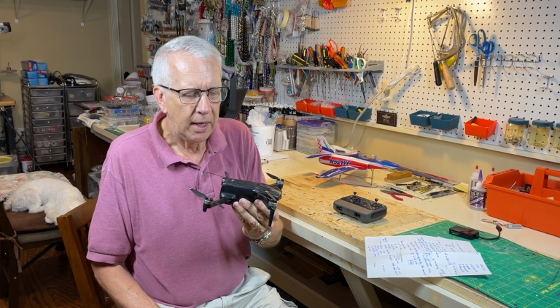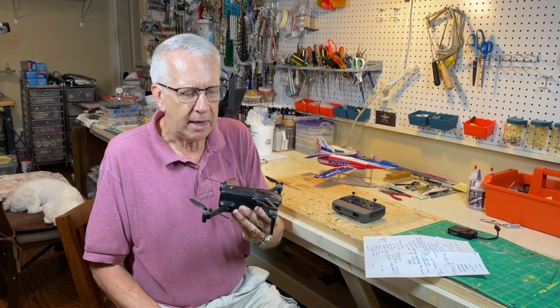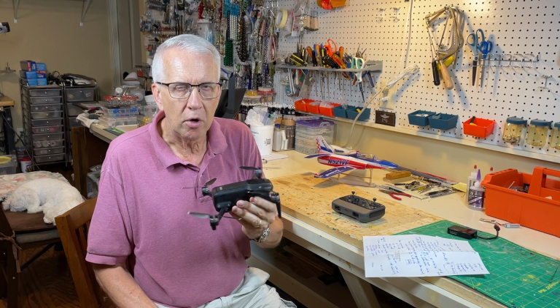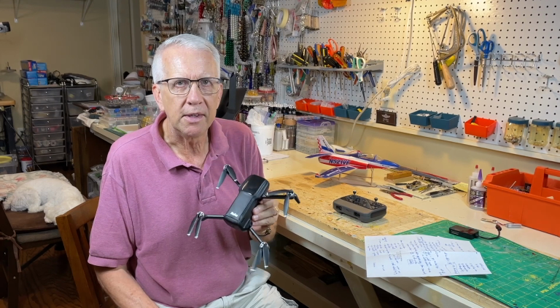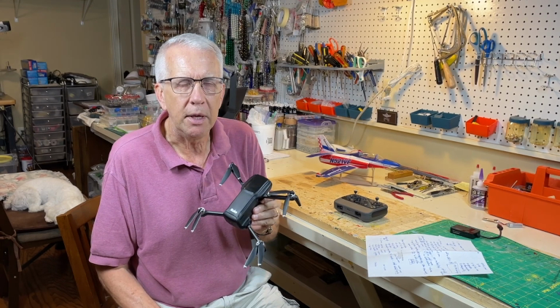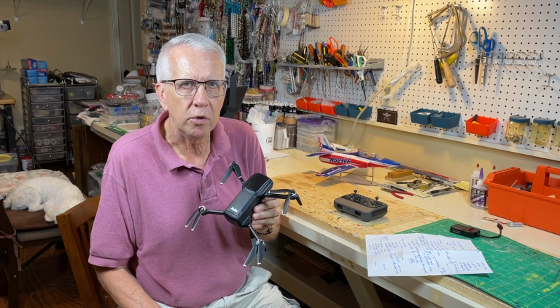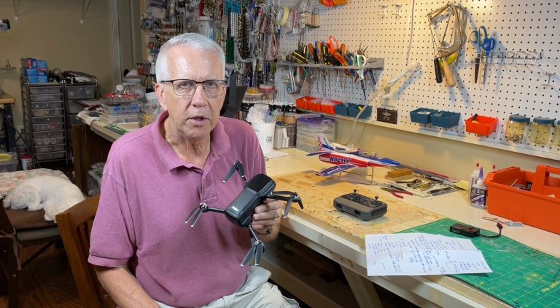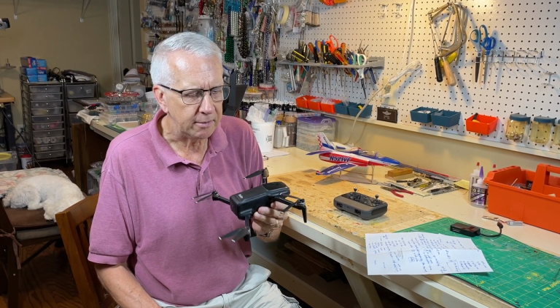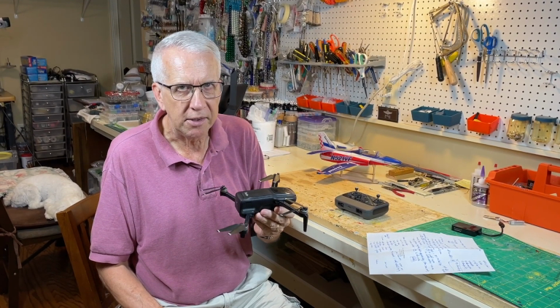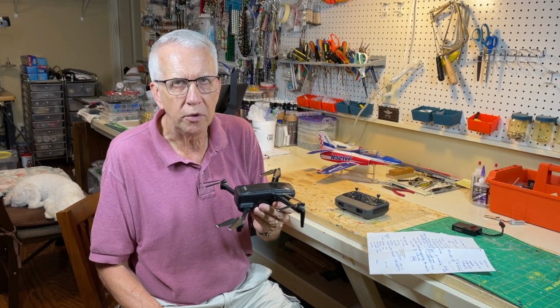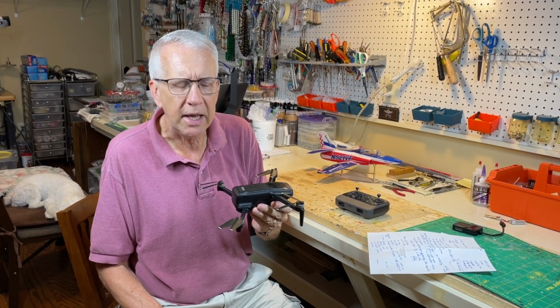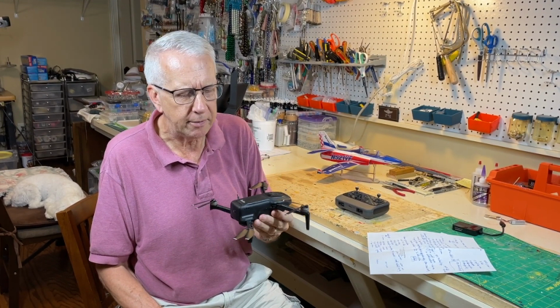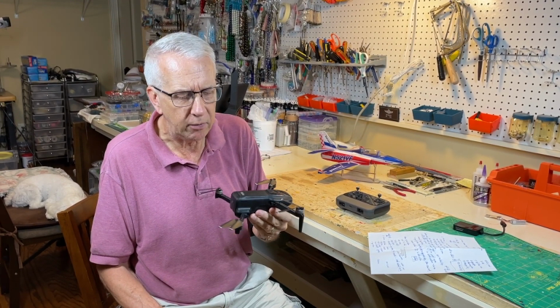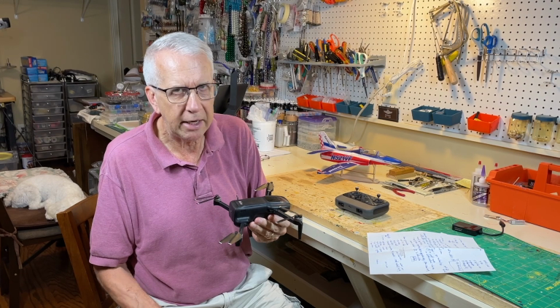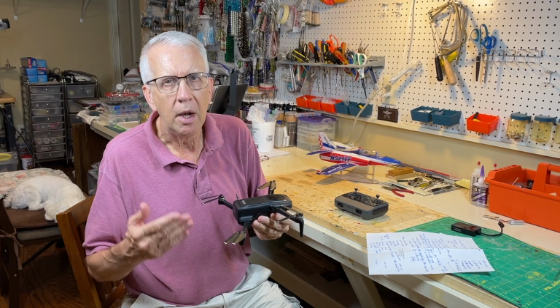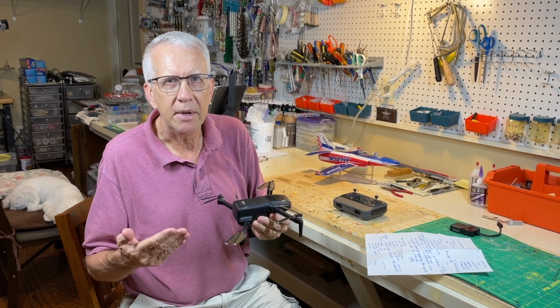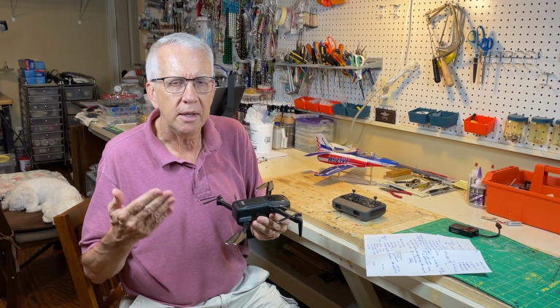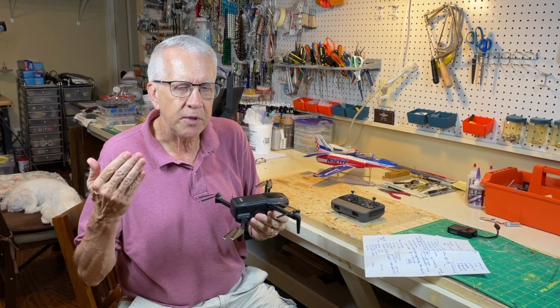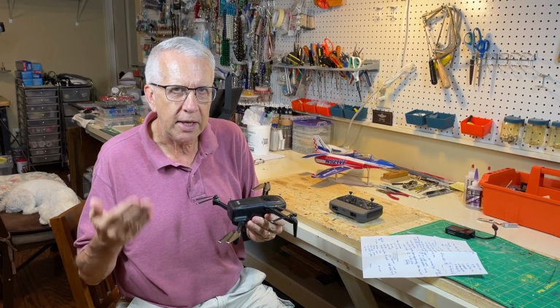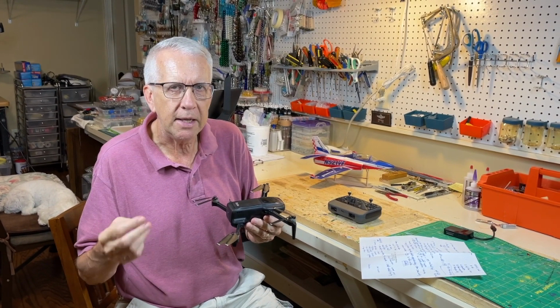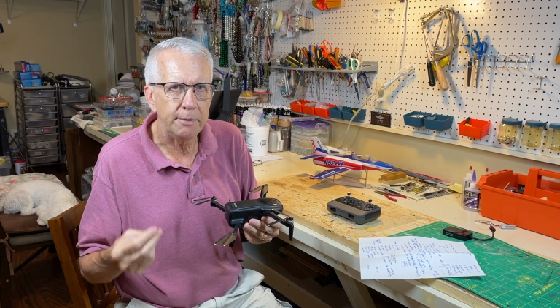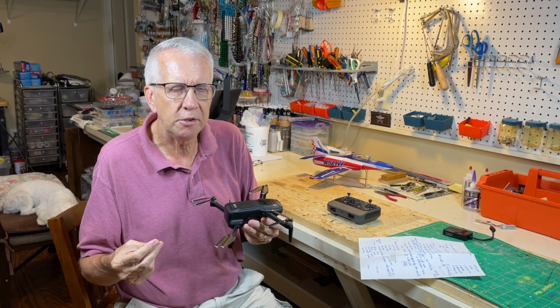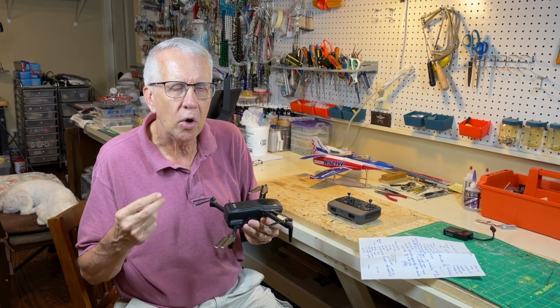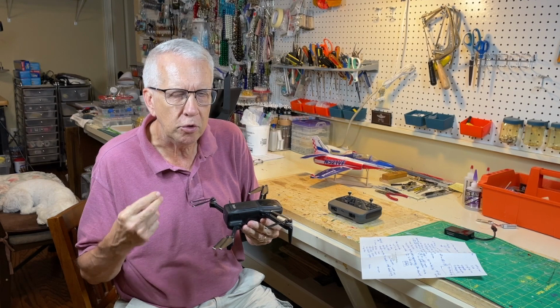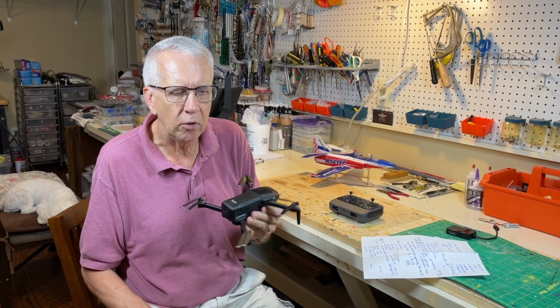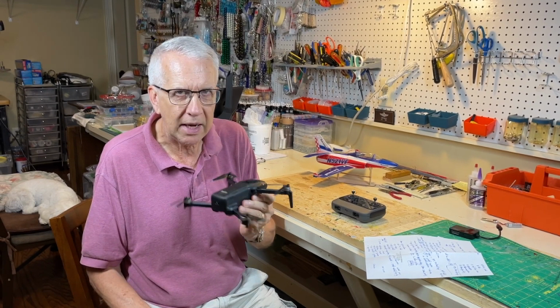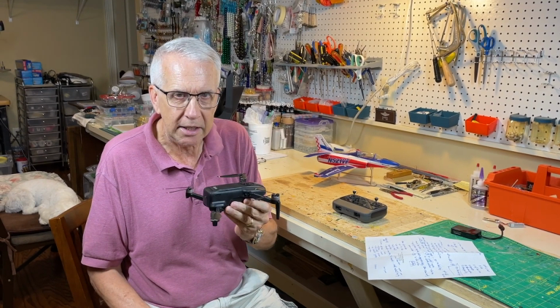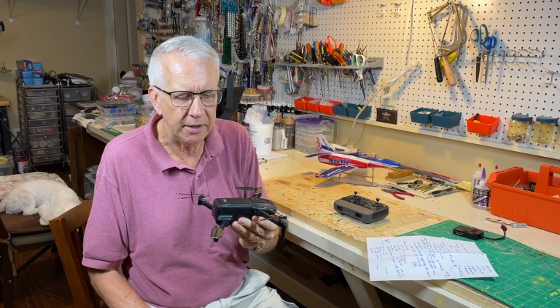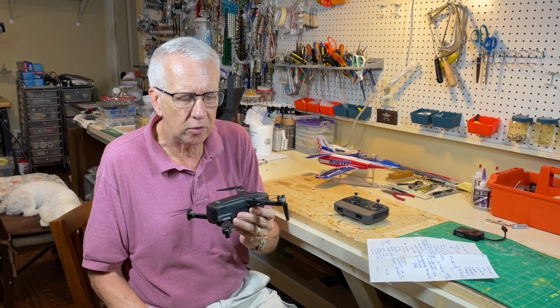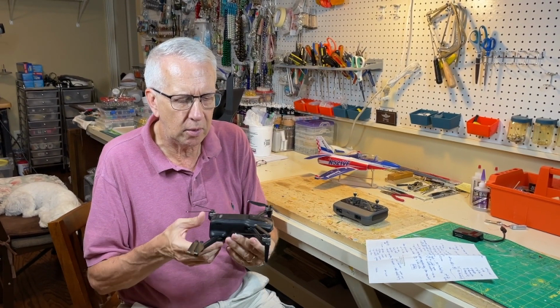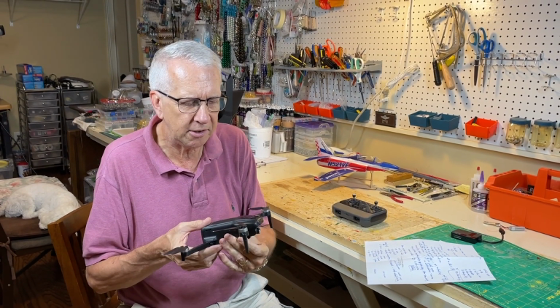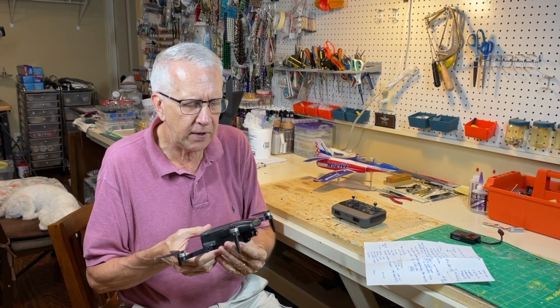Keep in mind, this drone is designed to be under 250 grams. Mine weighs 238 grams with the battery. That means, per the FAA, it does not need to be registered and you do not need a remote ID to fly this drone. So that's a good feature.